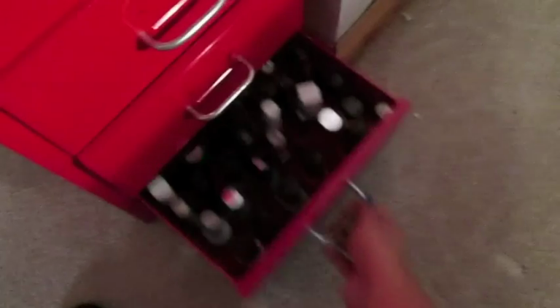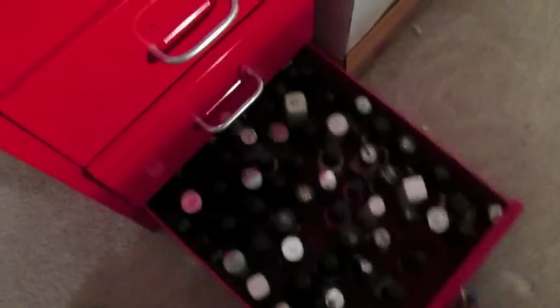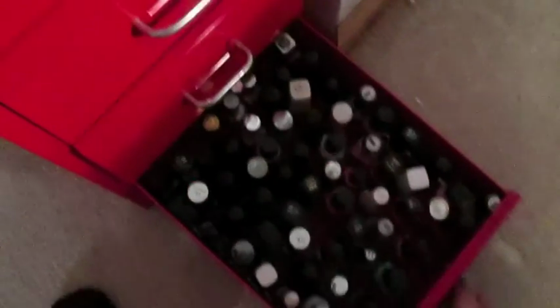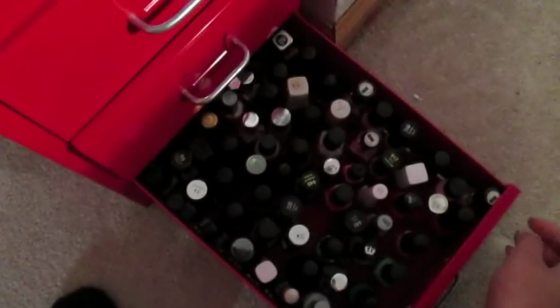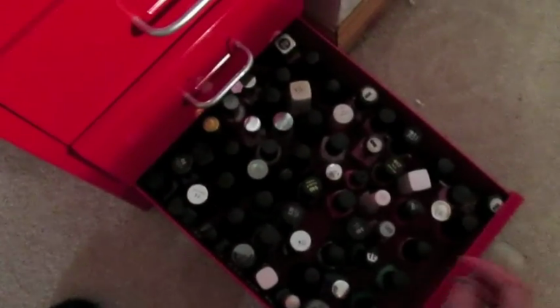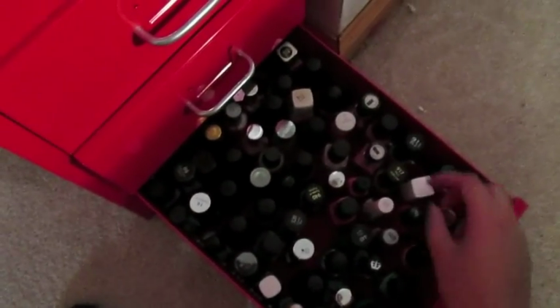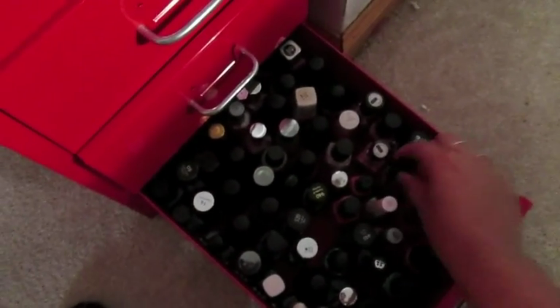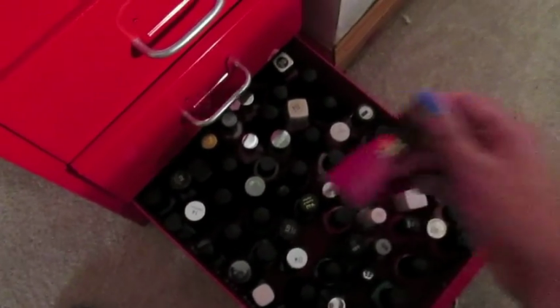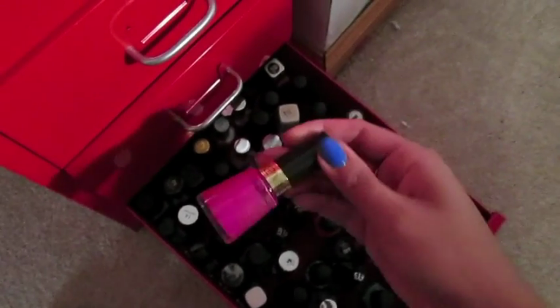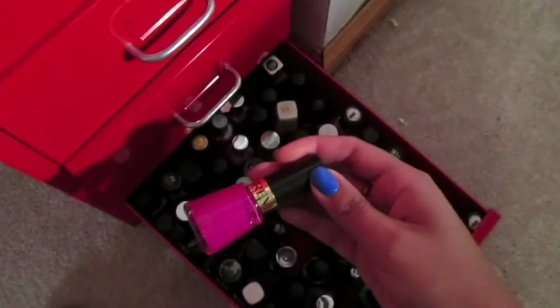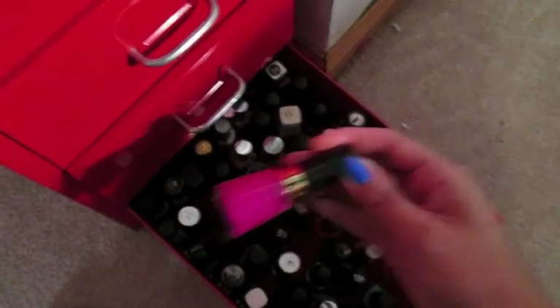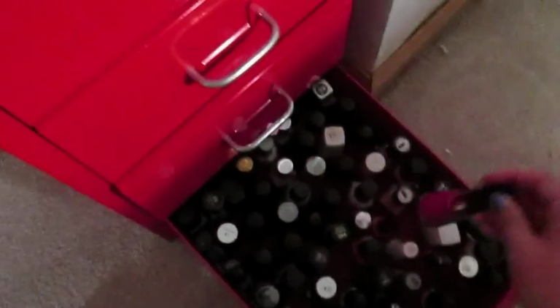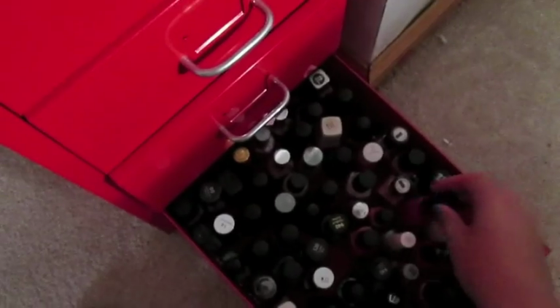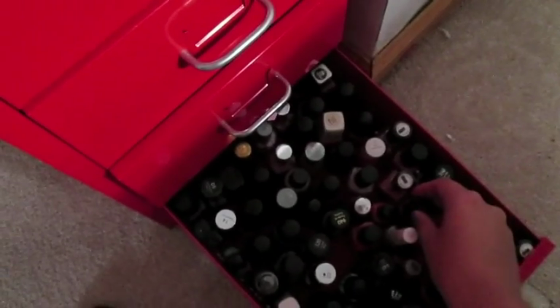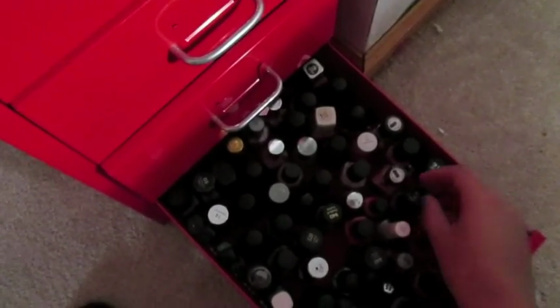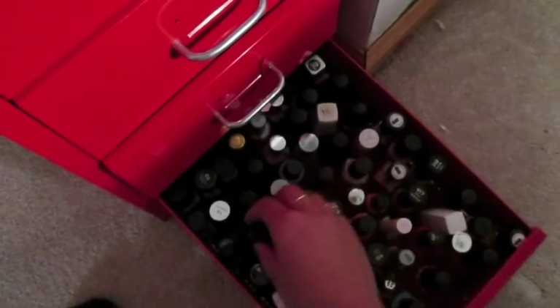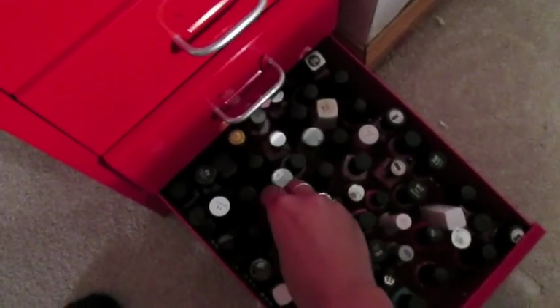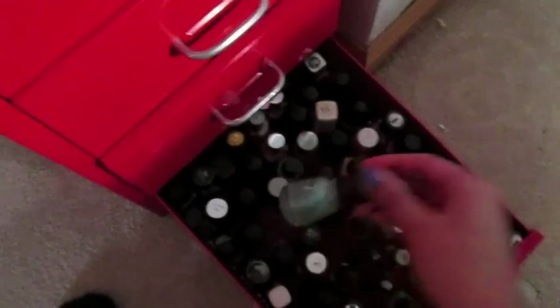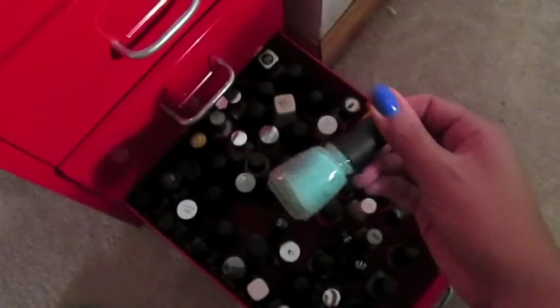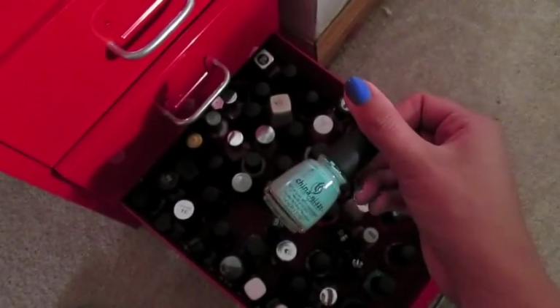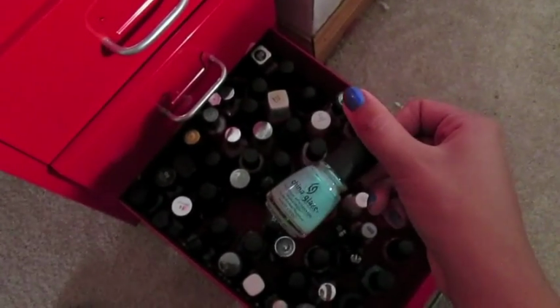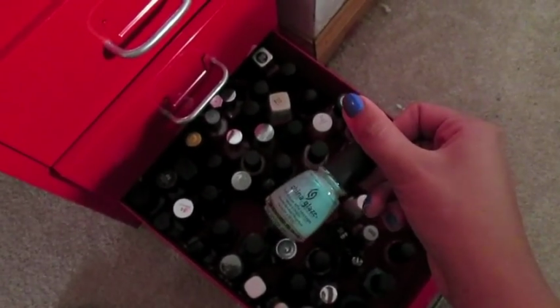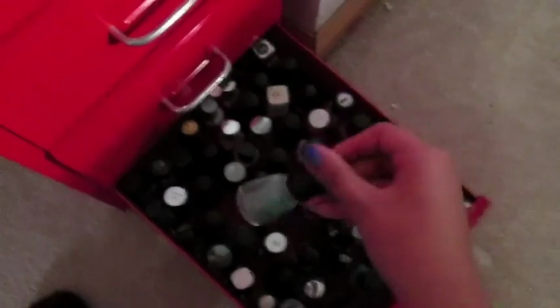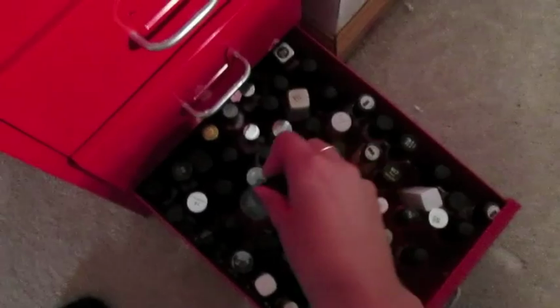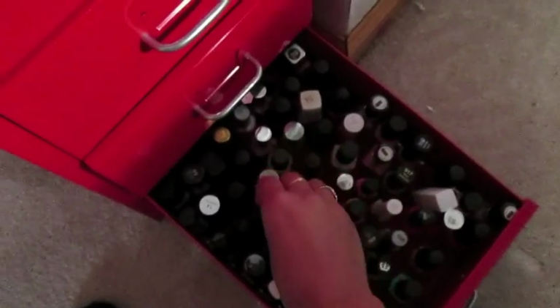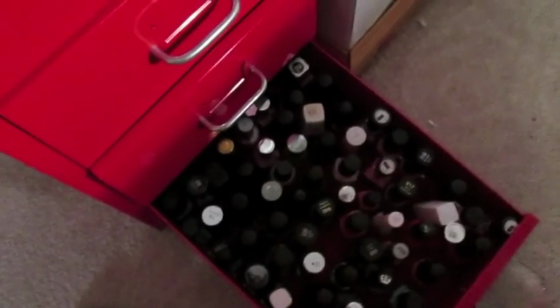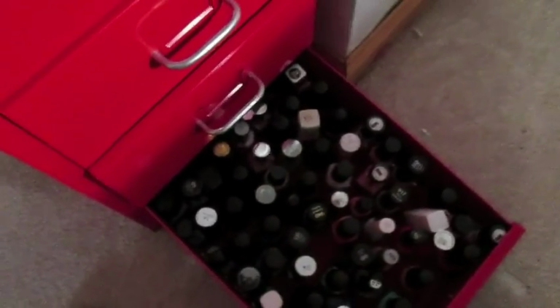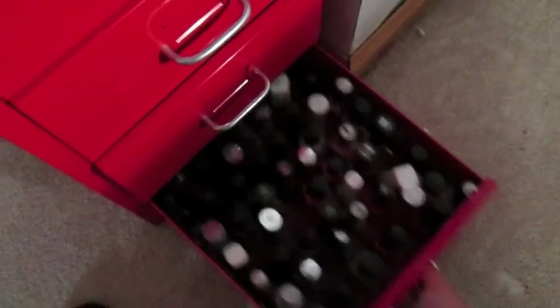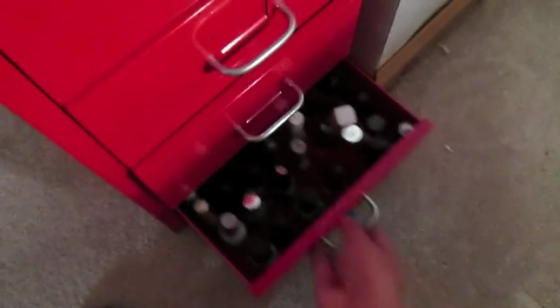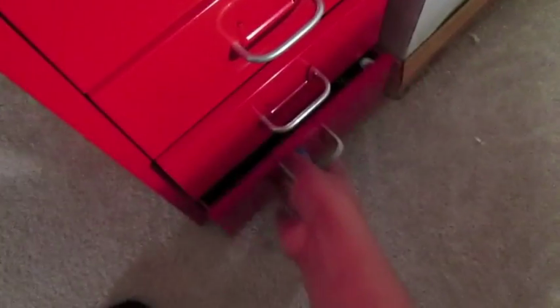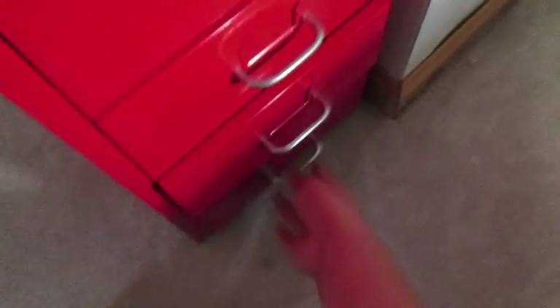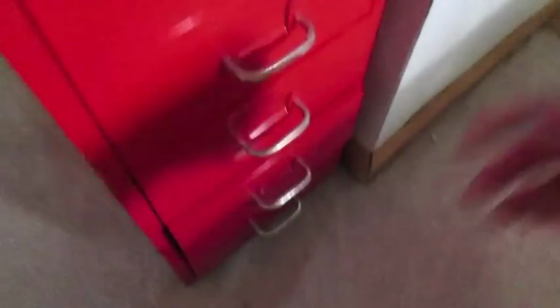And lastly, drawer number six has pink polishes and blue polishes. They're in the last drawer because they're the heaviest, and I have the most of them. I do have about two hundred and sixty polishes in my collection now, and the Helmer fits them all.